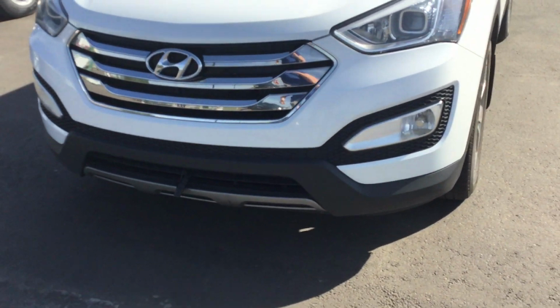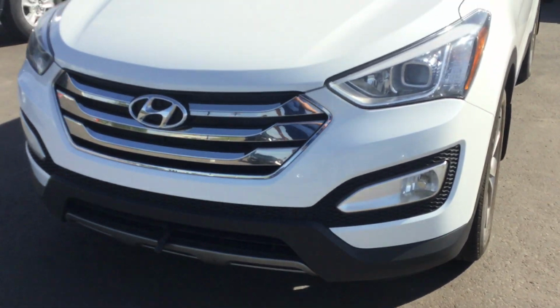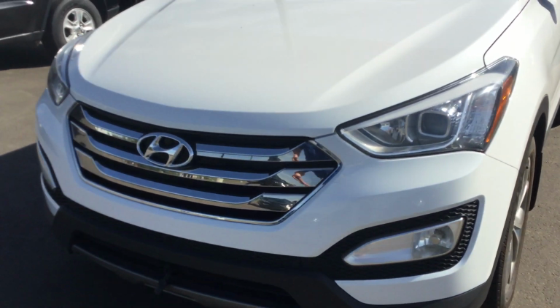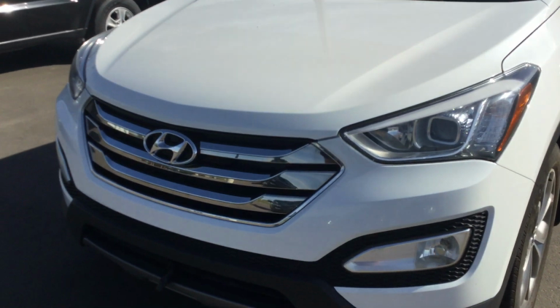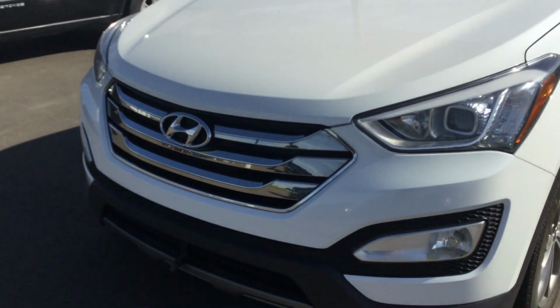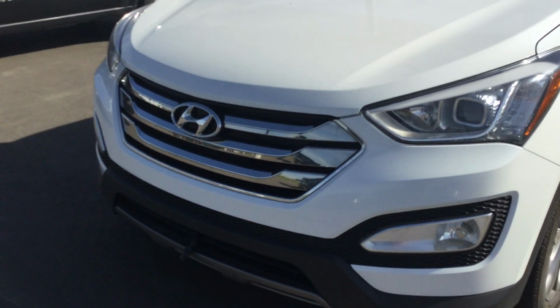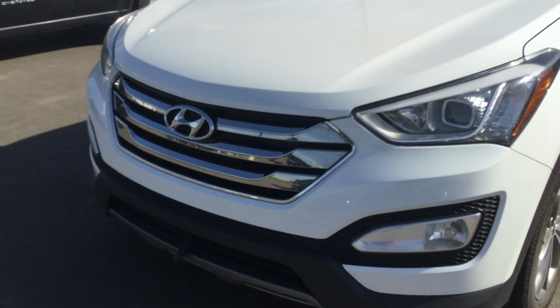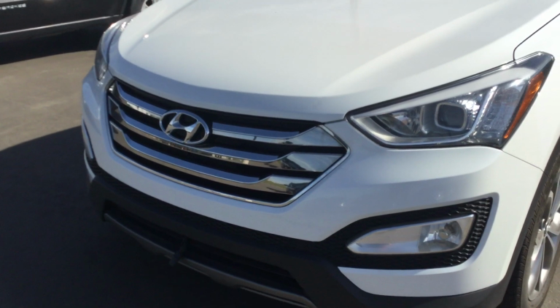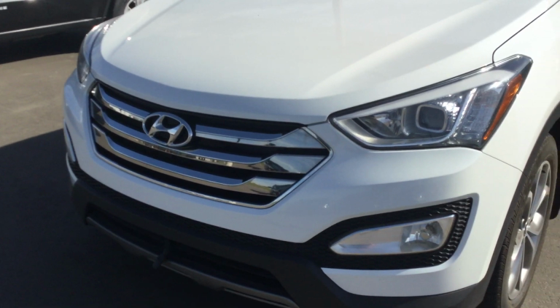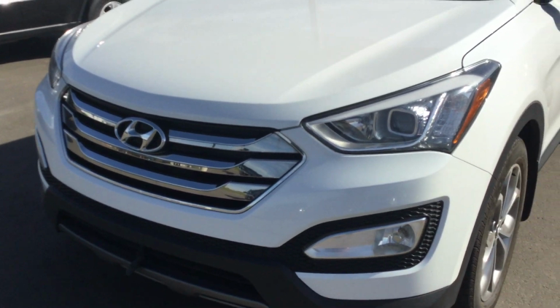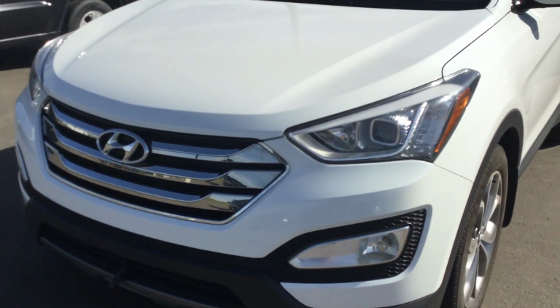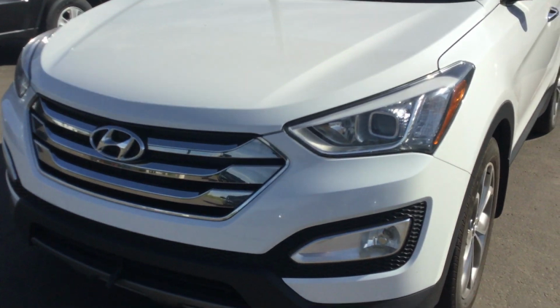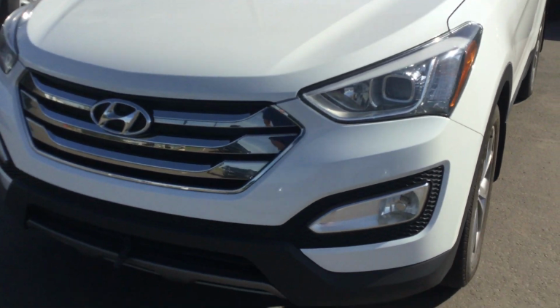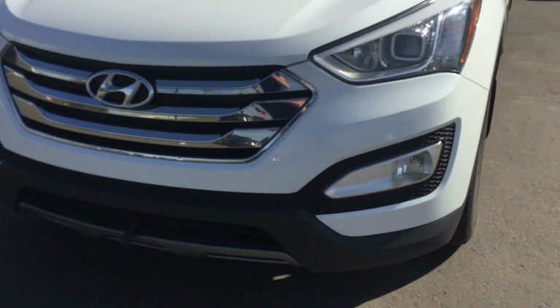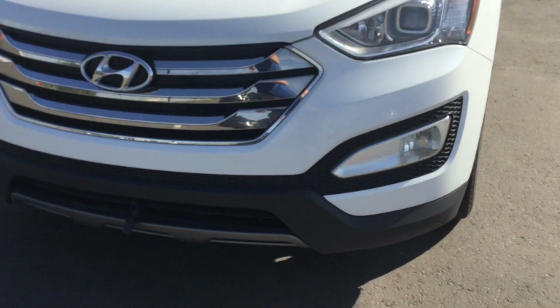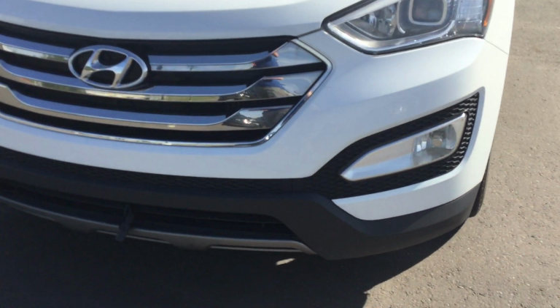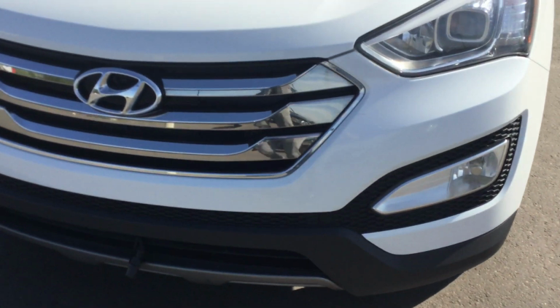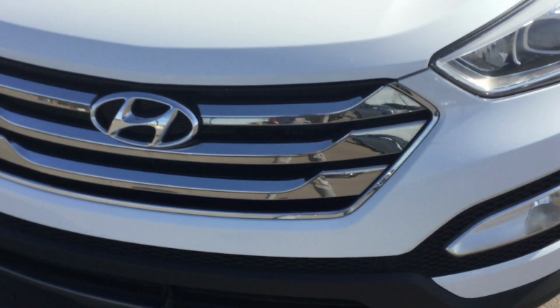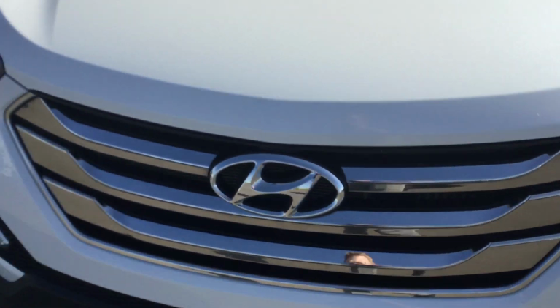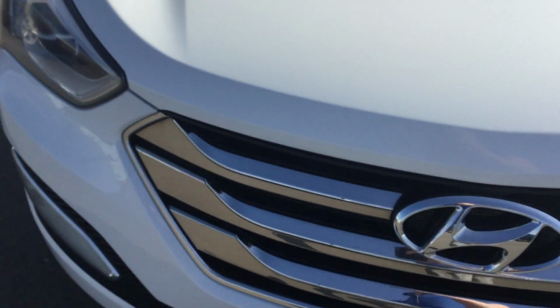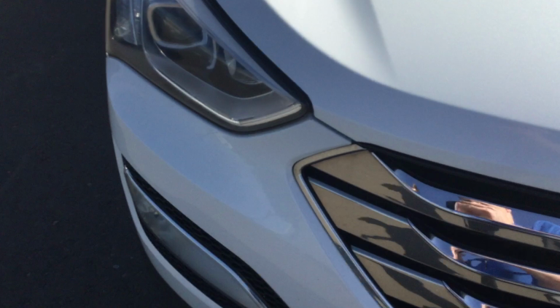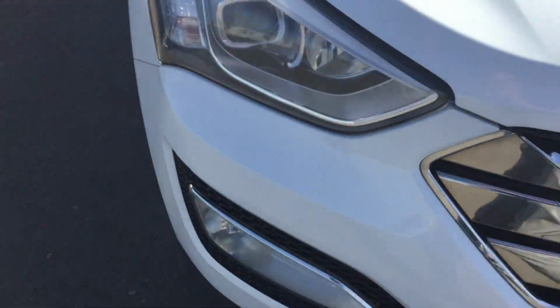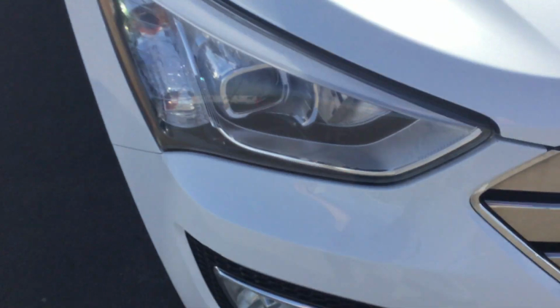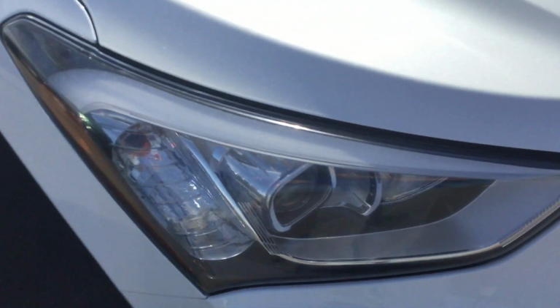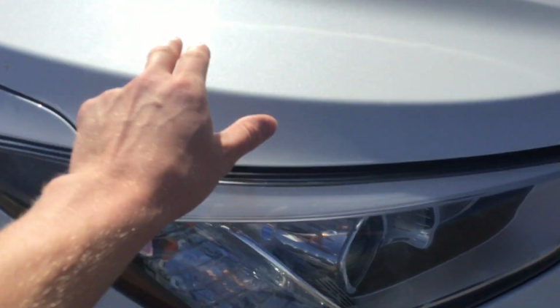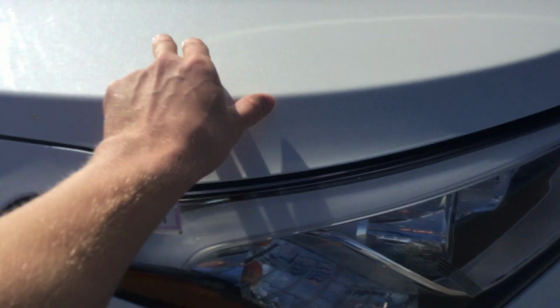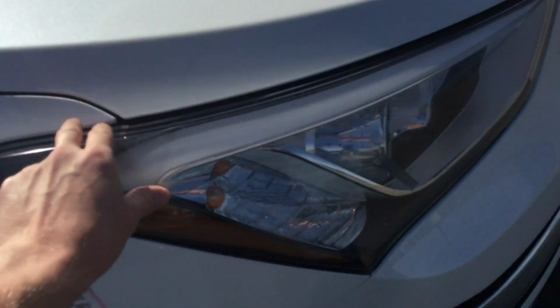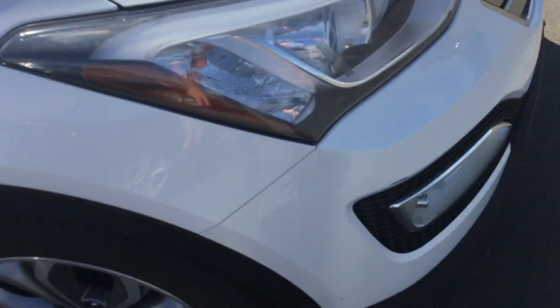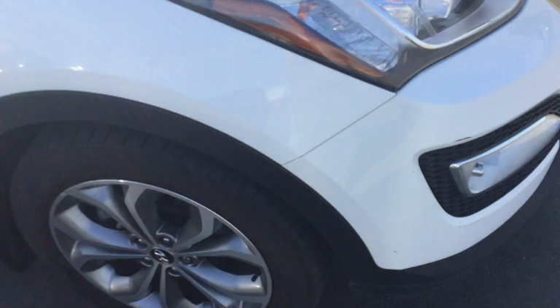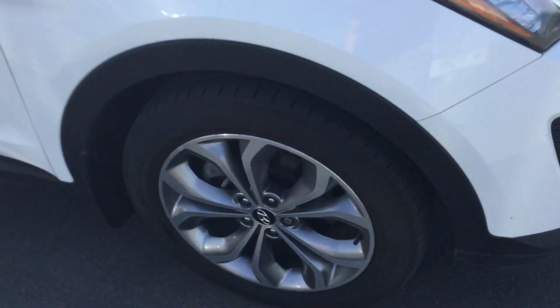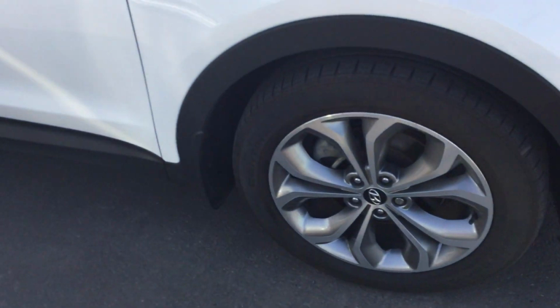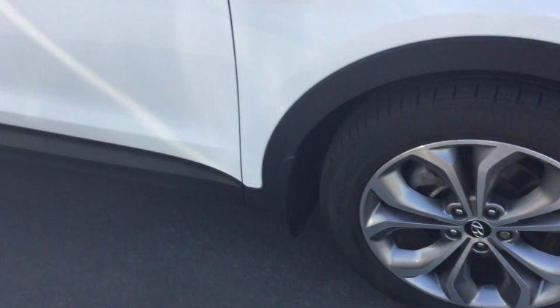We'll start at the front — you can see it's a nice aggressive looking grille. You've got the headlights and the fog lights just below. This vehicle does come with the 3M protection on it, which is pretty awesome.